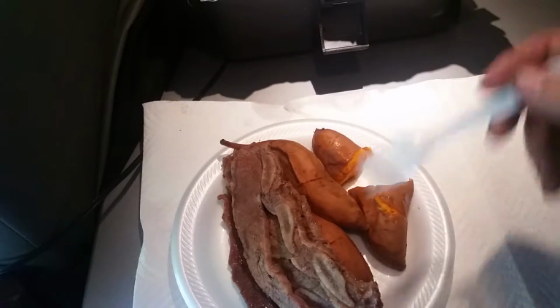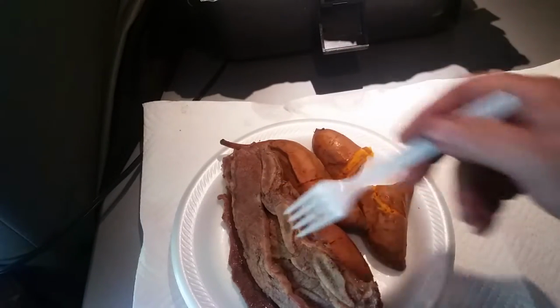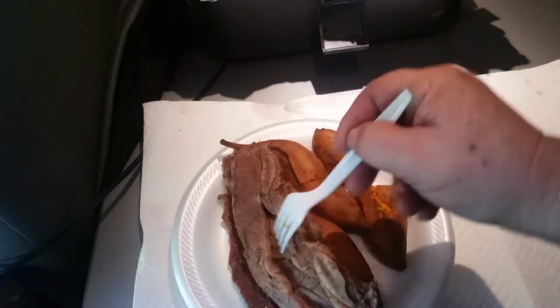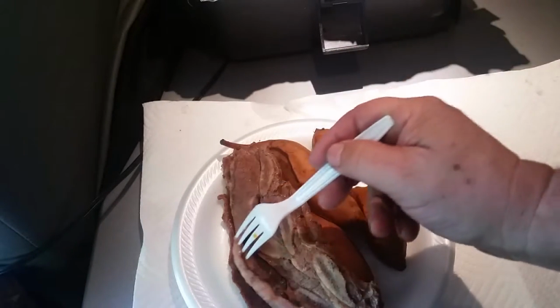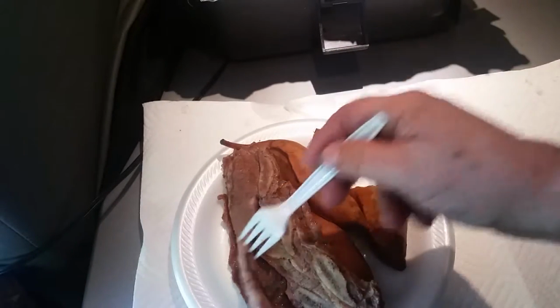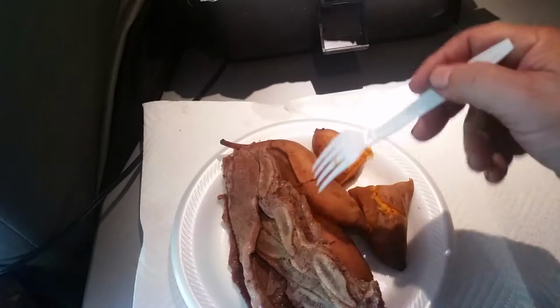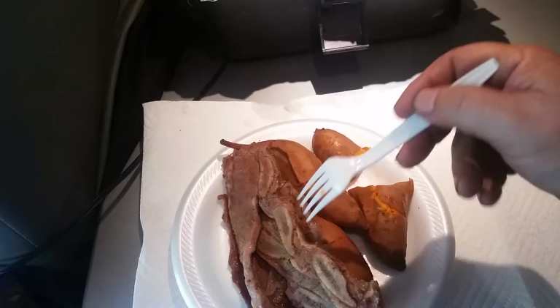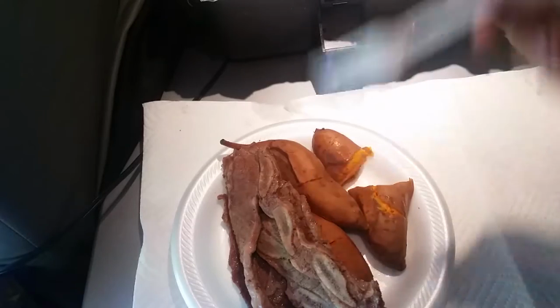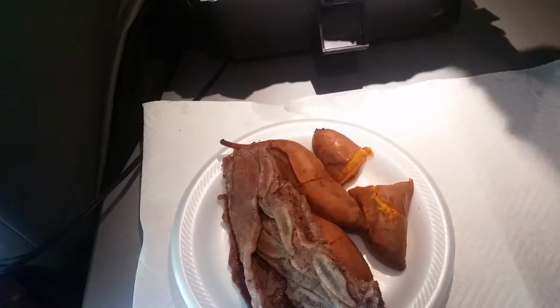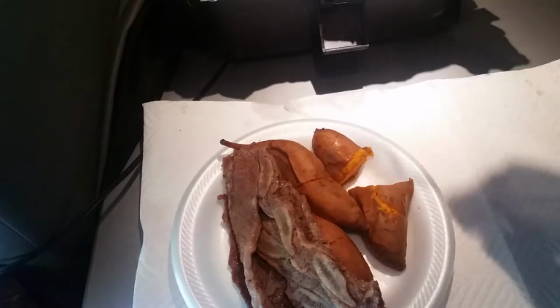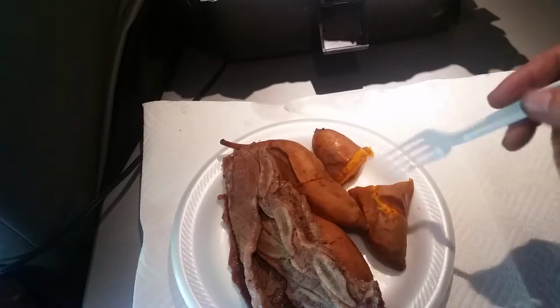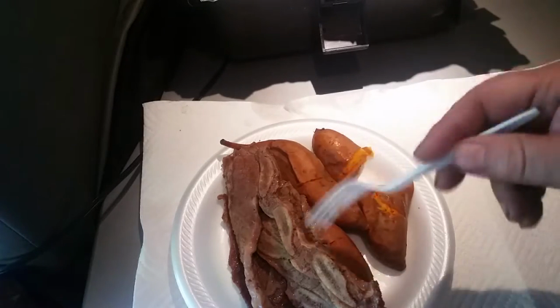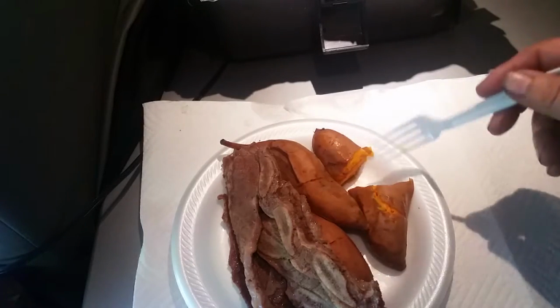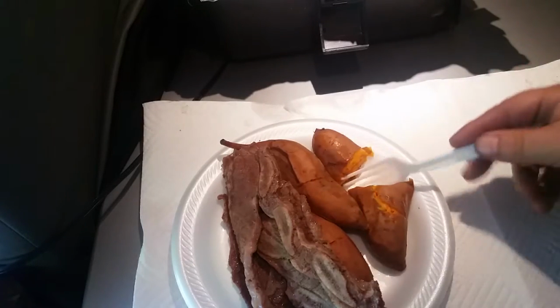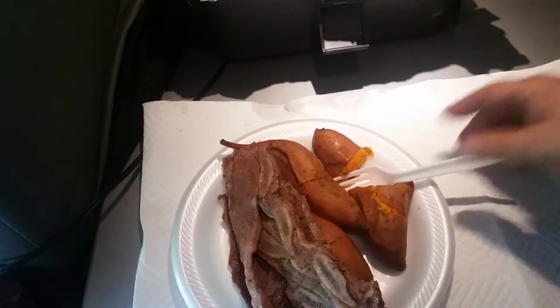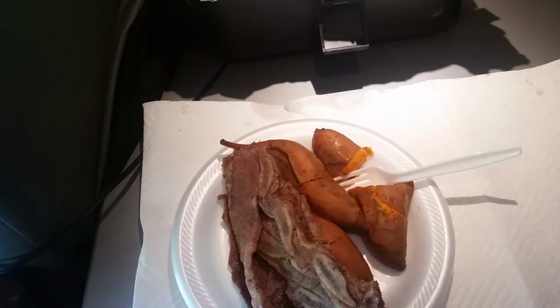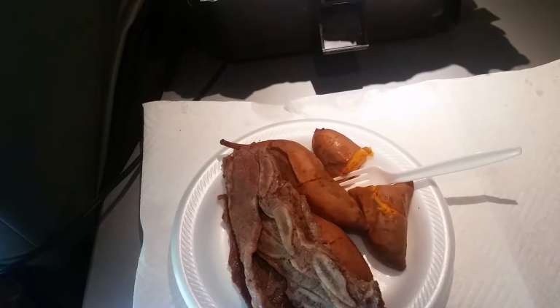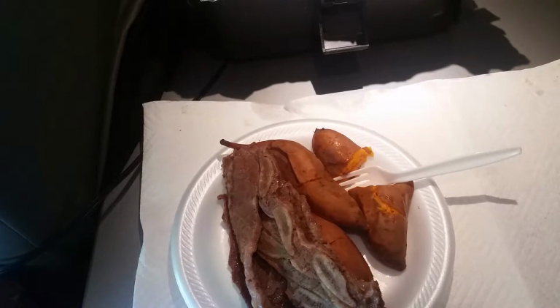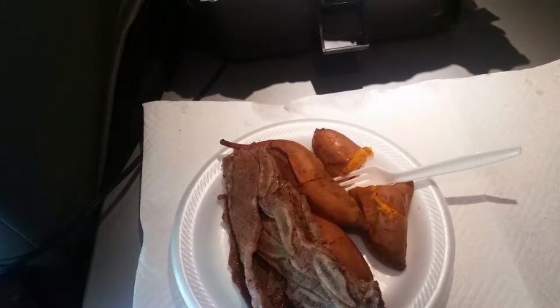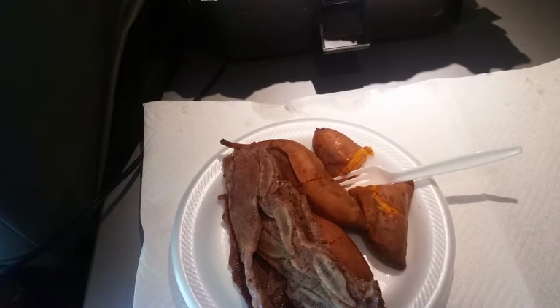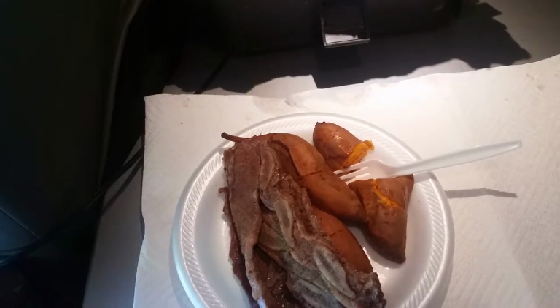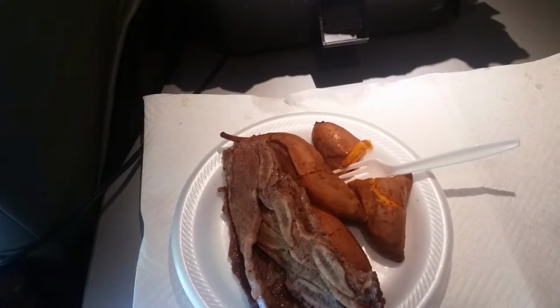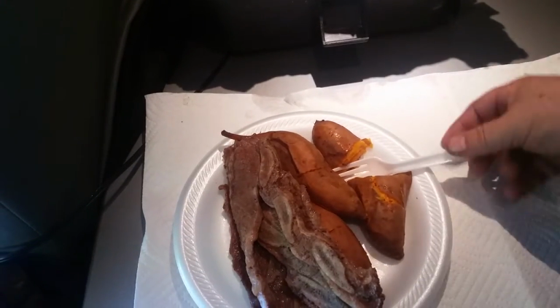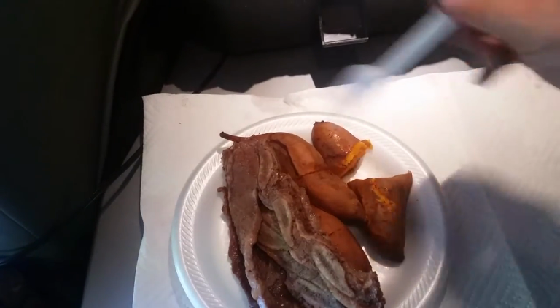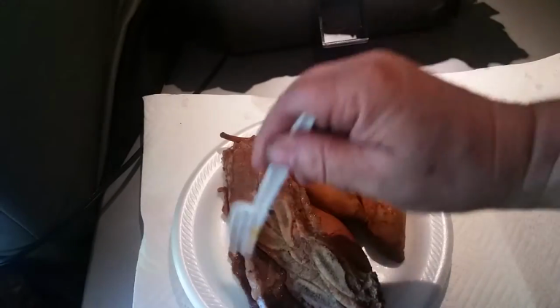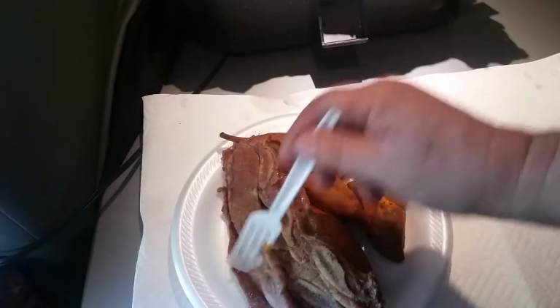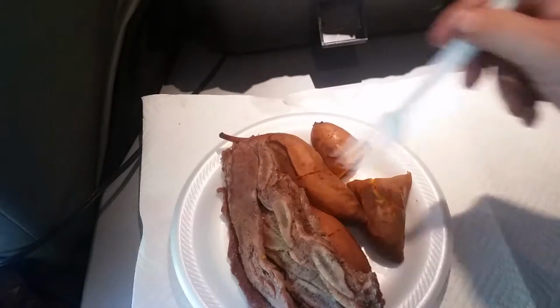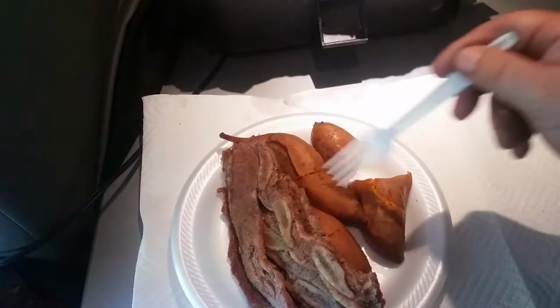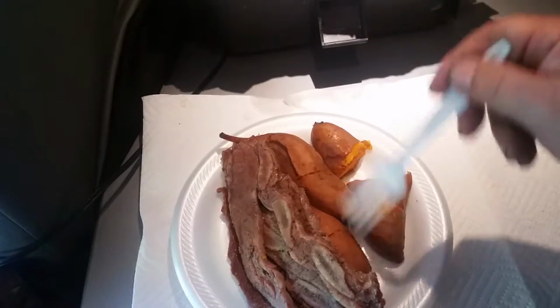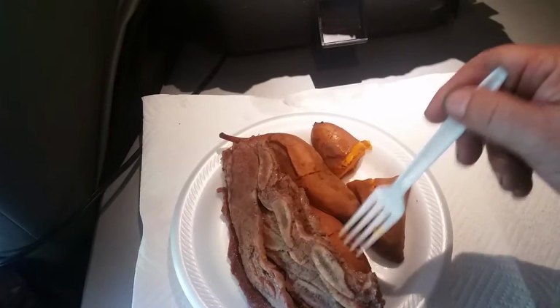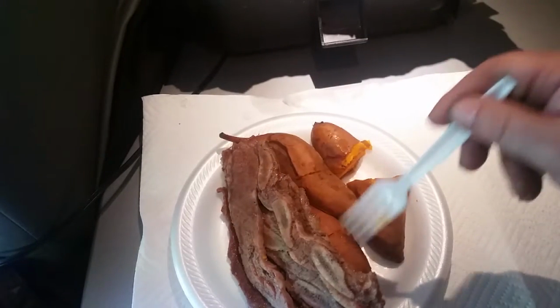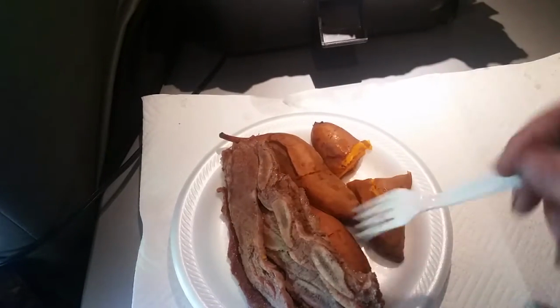So if you want to experiment with that, you can. This time I sealed it up, so that shouldn't happen. So three strips of meat, three little sweet potatoes.